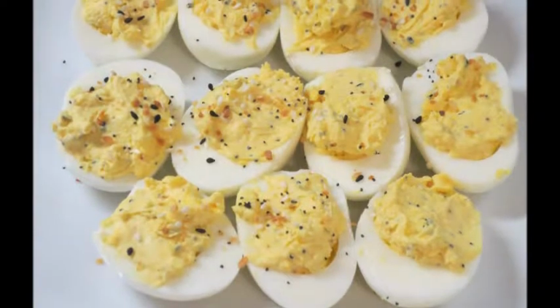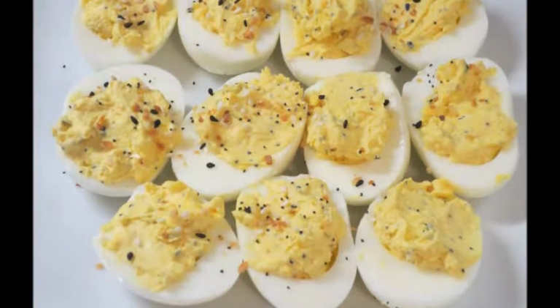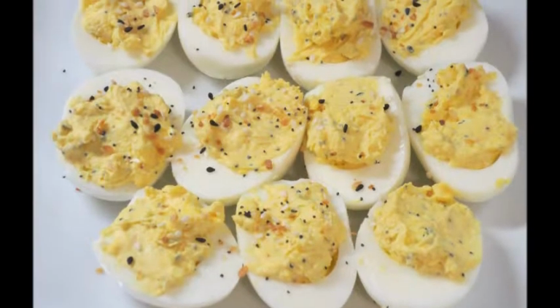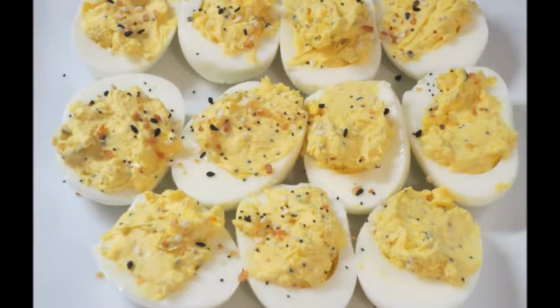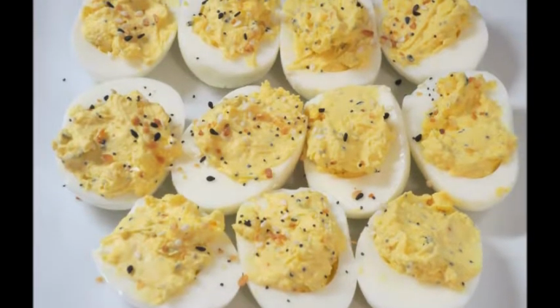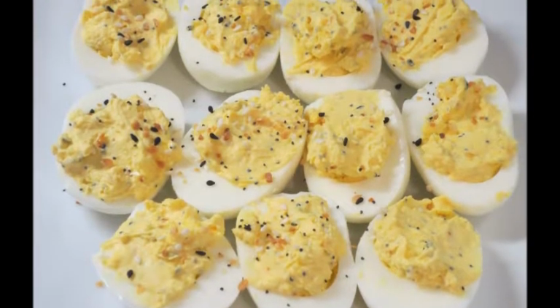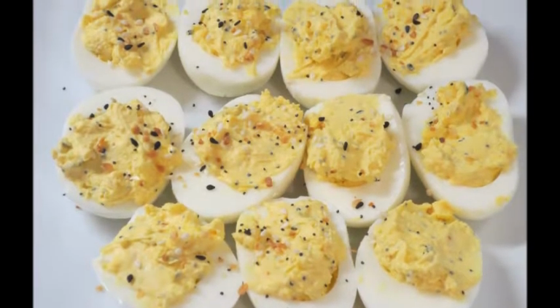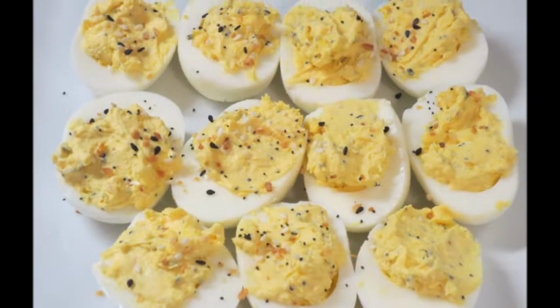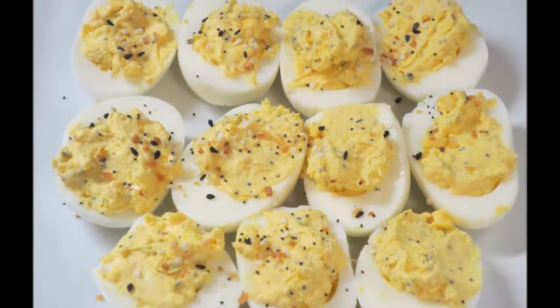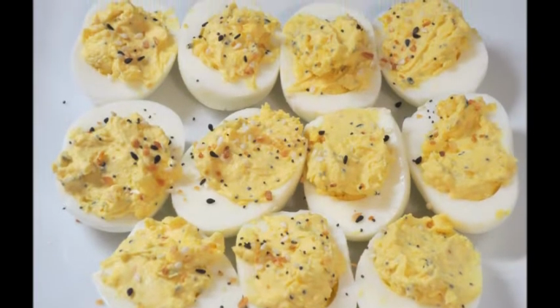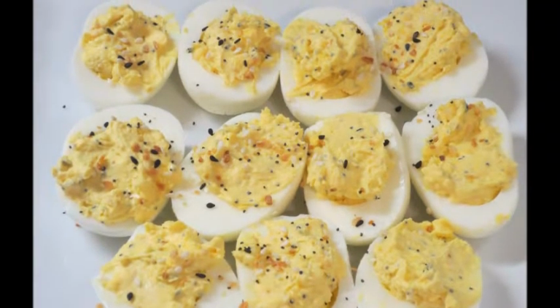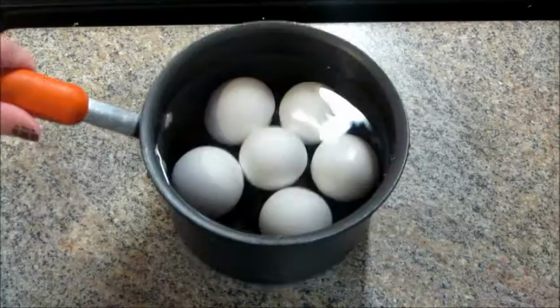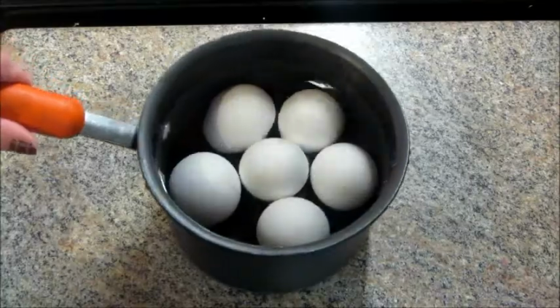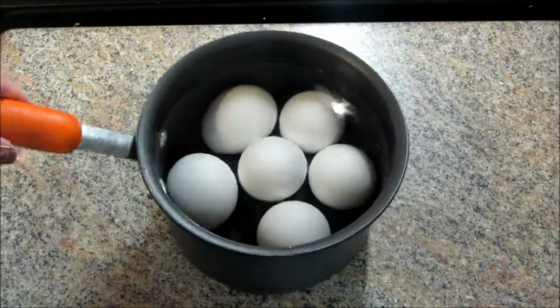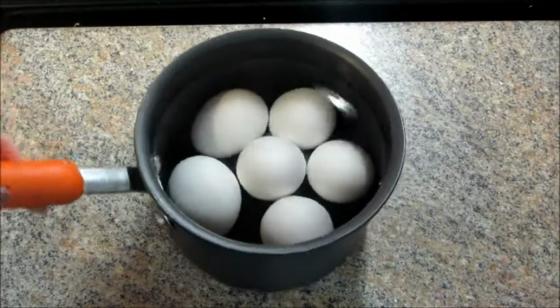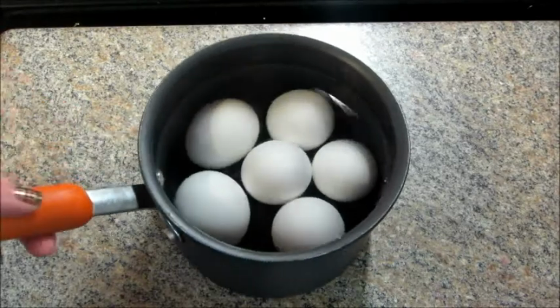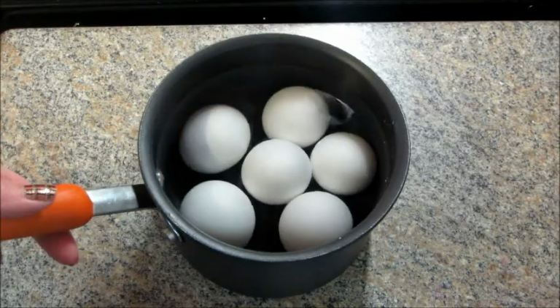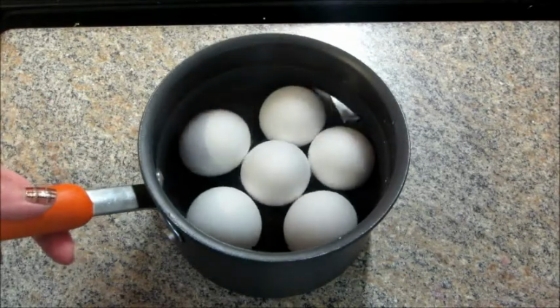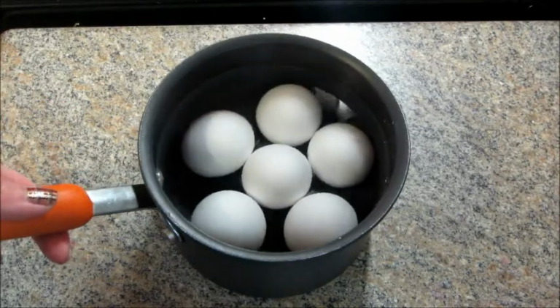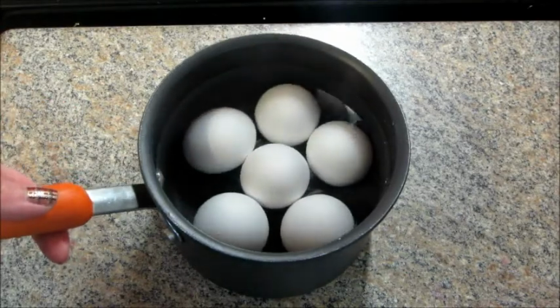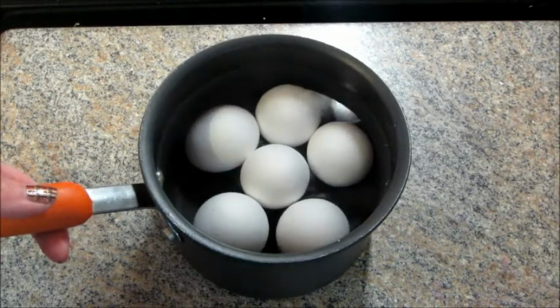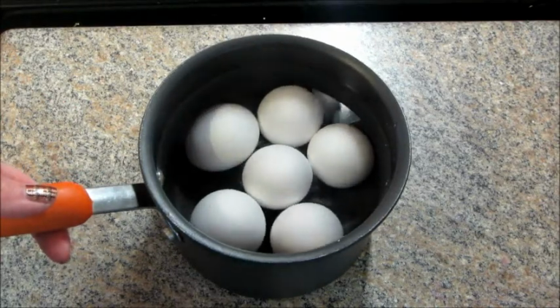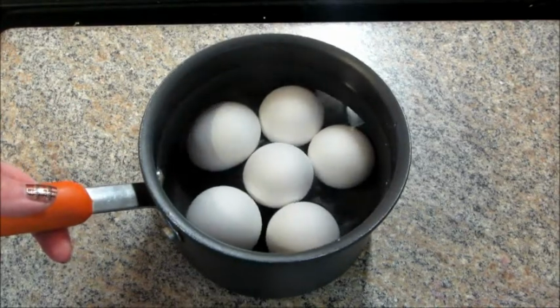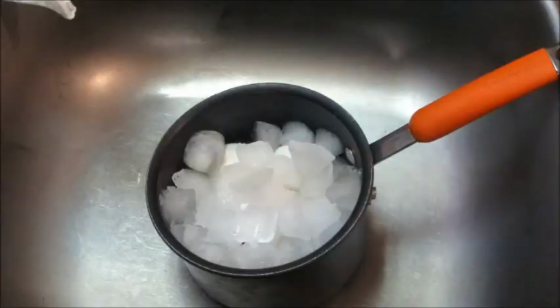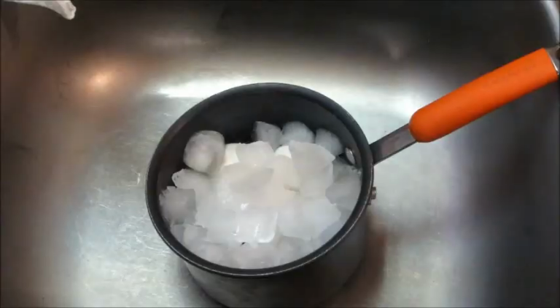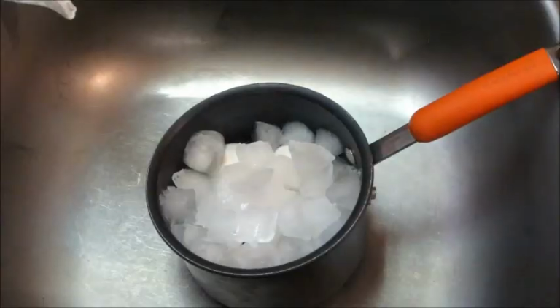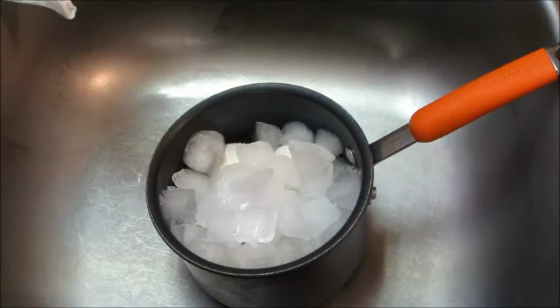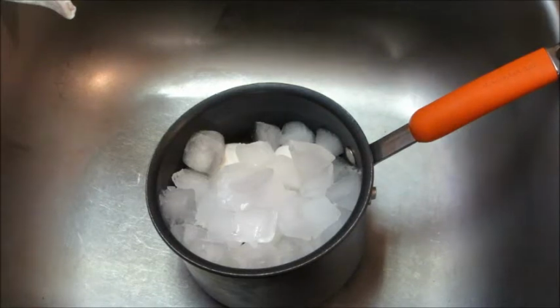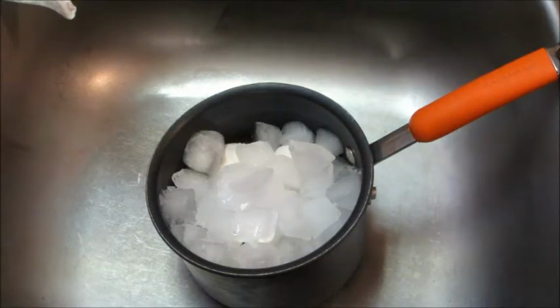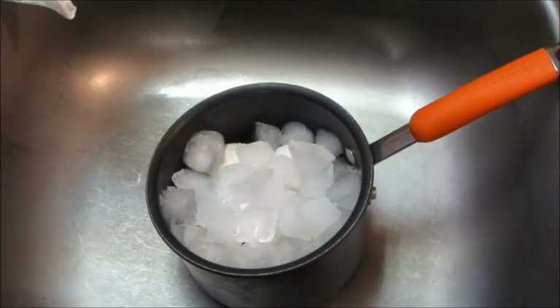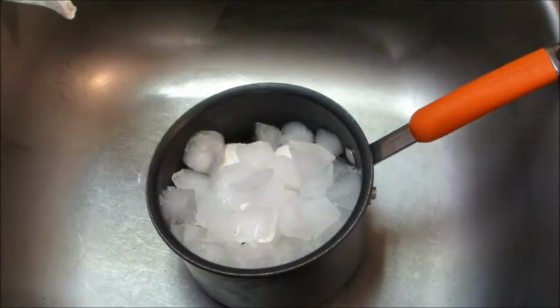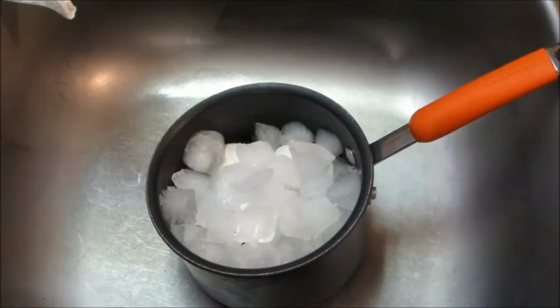Hi guys, welcome back to Cook Miss, where every day in December I'm posting a new recipe. Today's recipe is everything but the bagel deviled eggs.